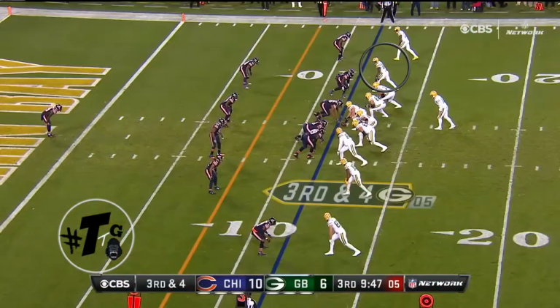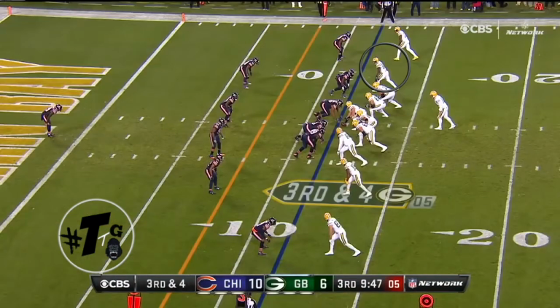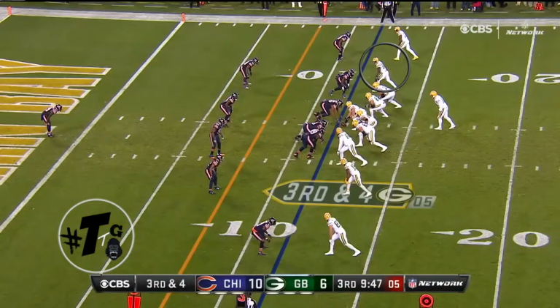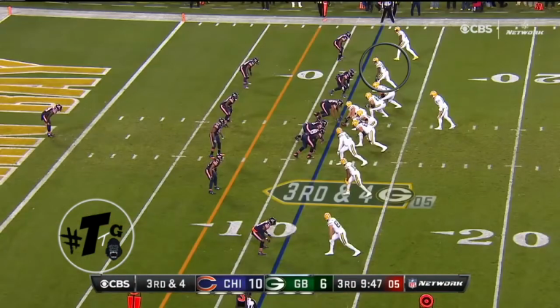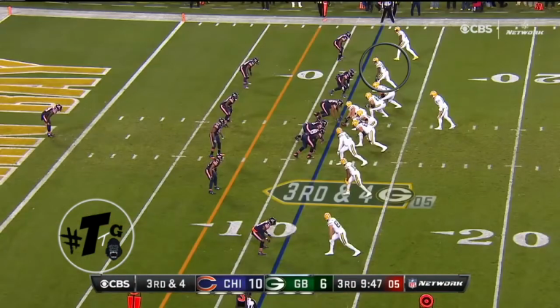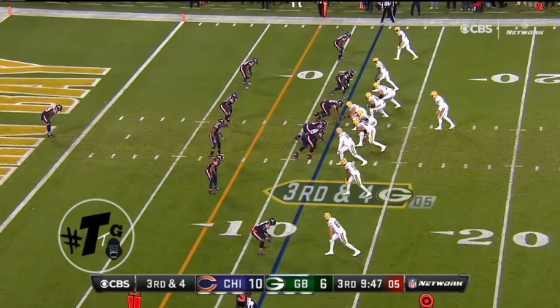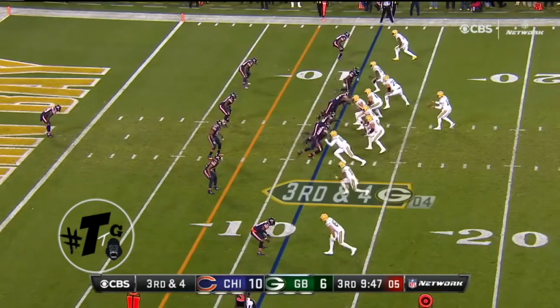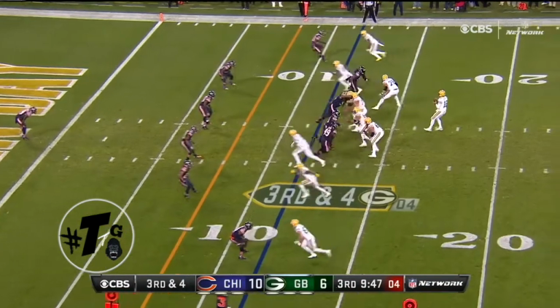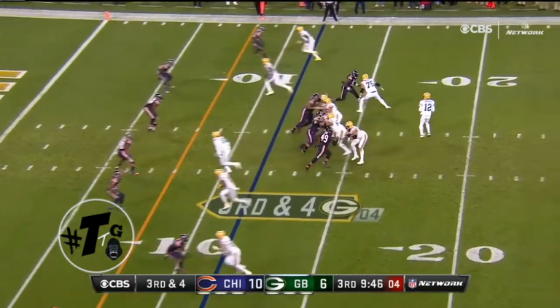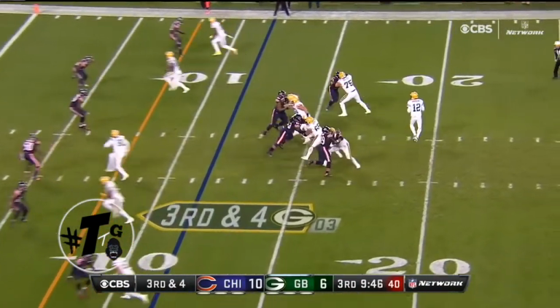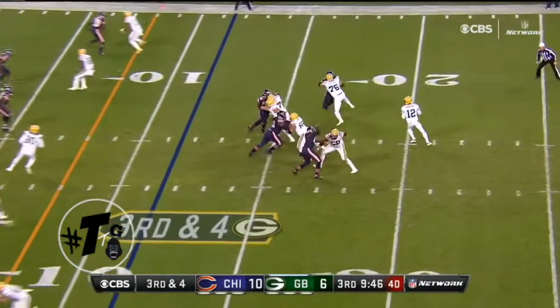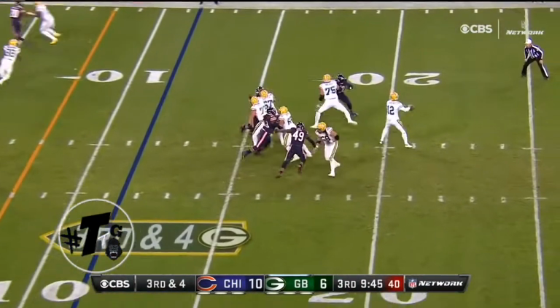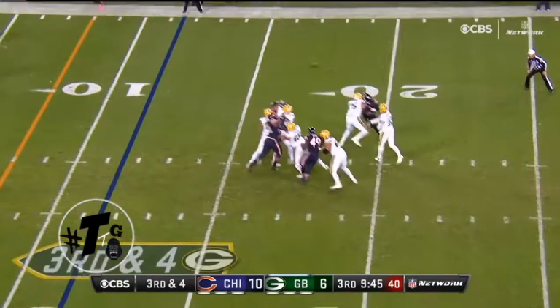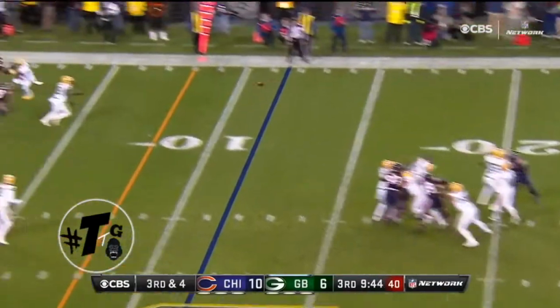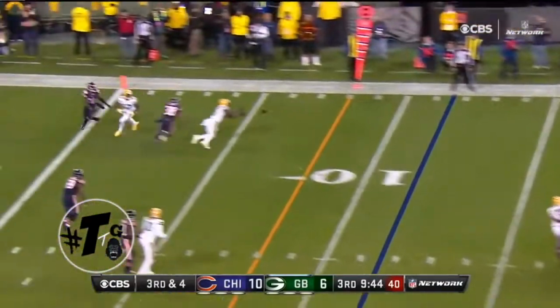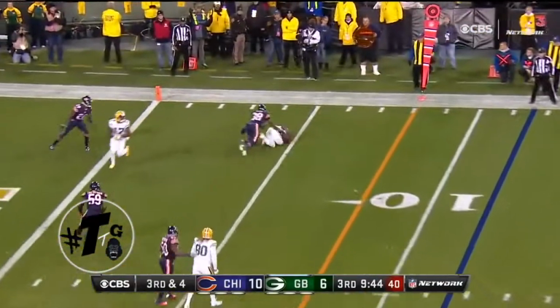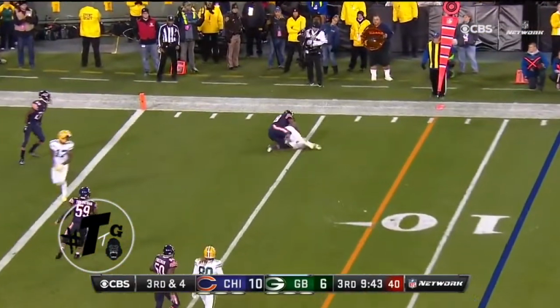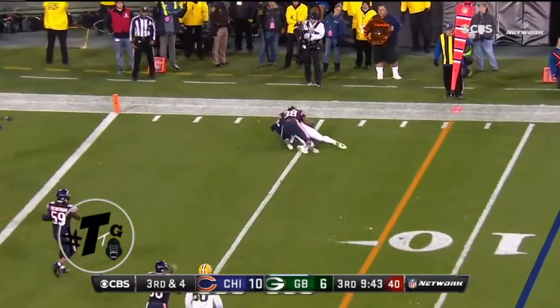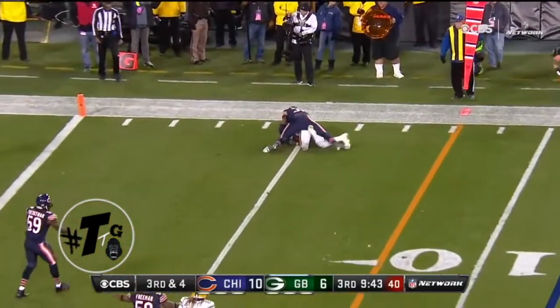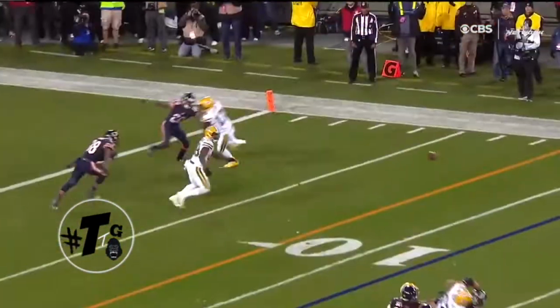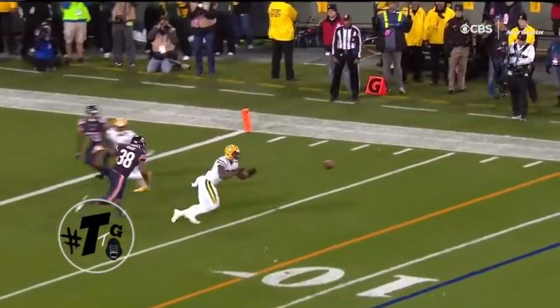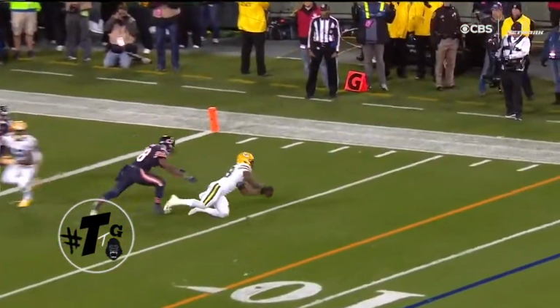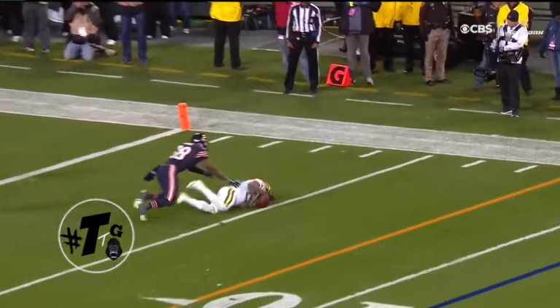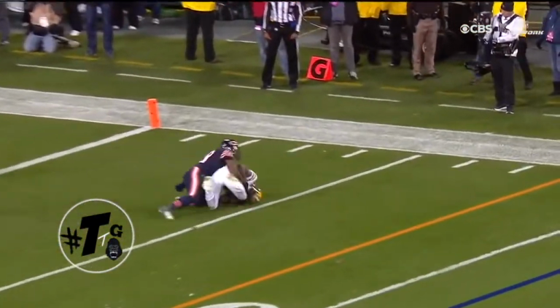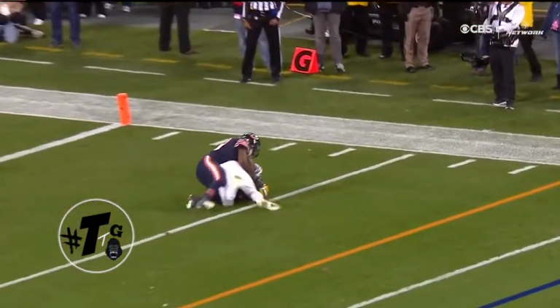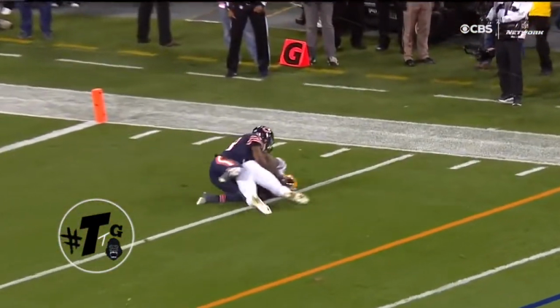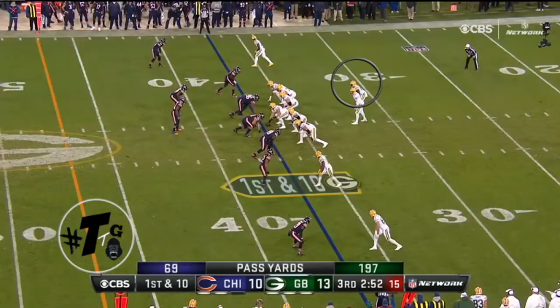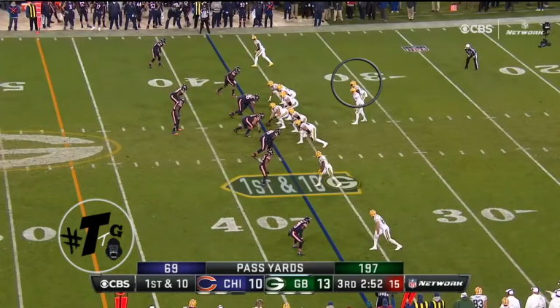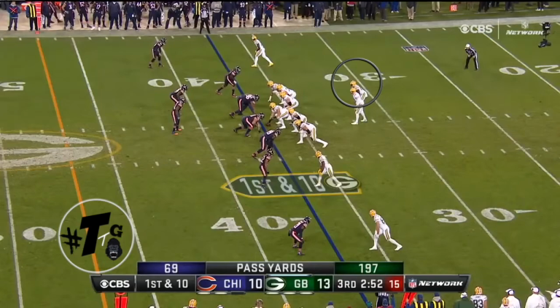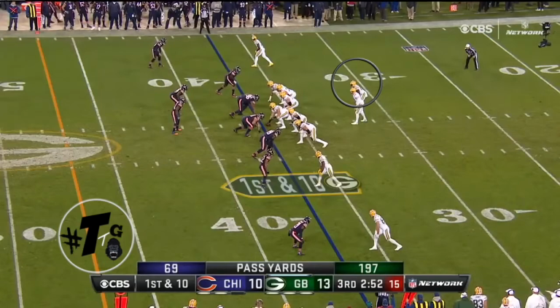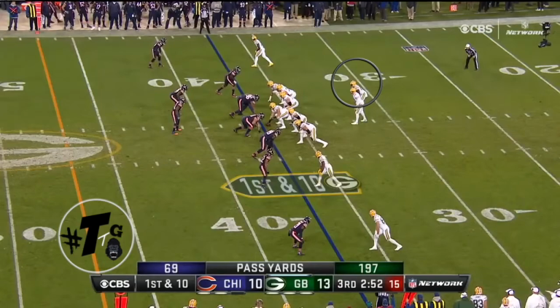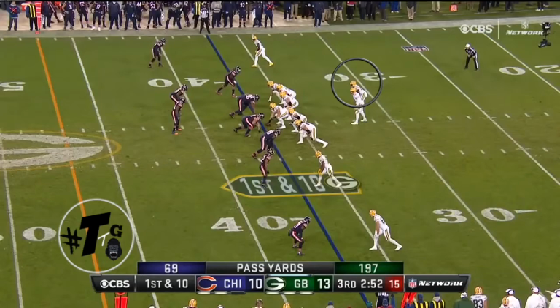Formation empty. Montgomery is in the slot at the top of the numbers. He's running the past 12 concept where he's running the out, and the number one receiver is running the slant.